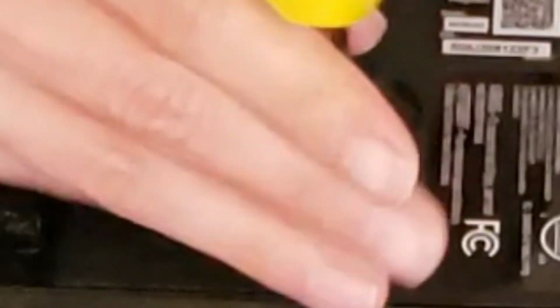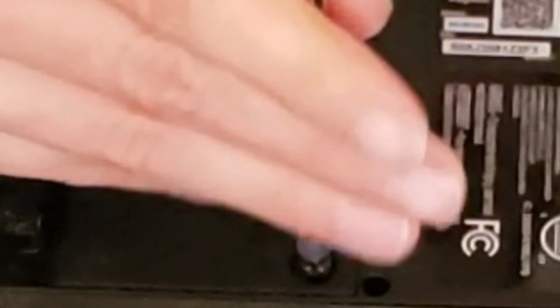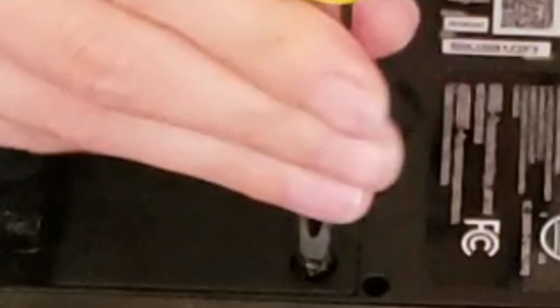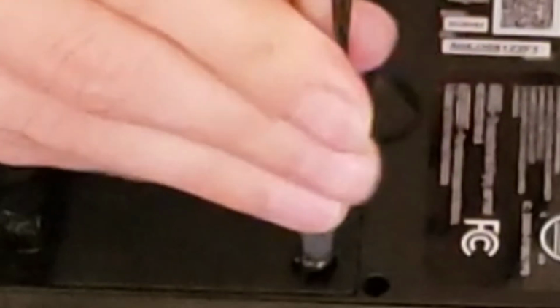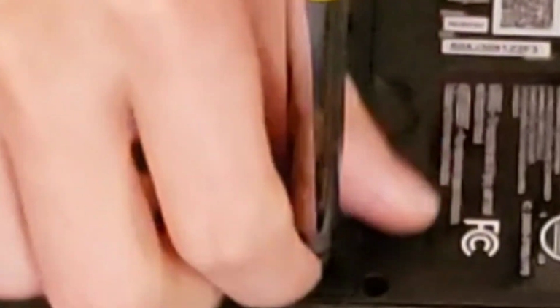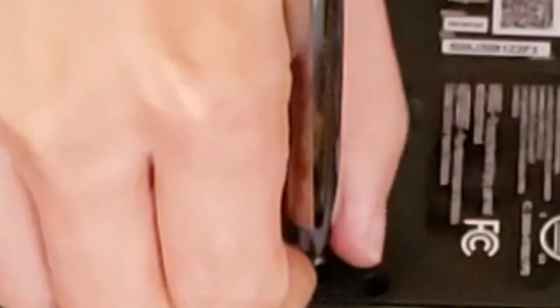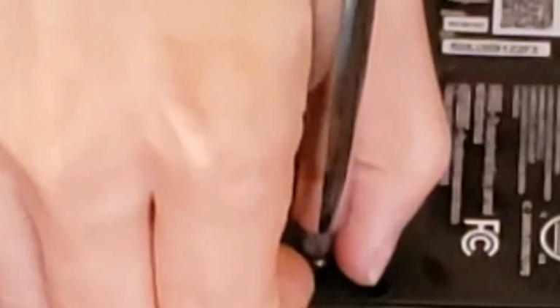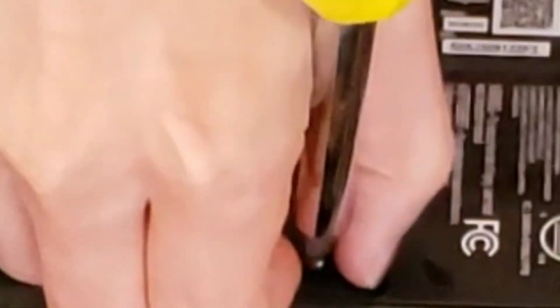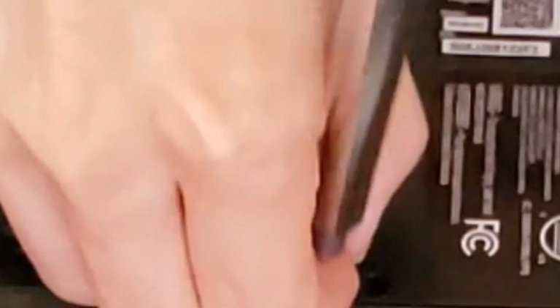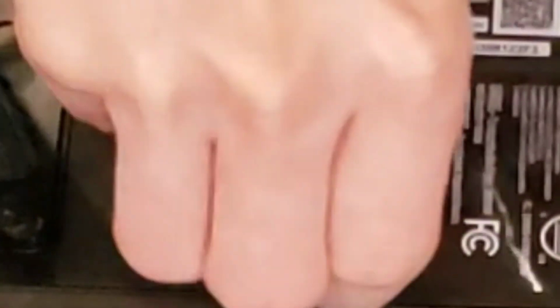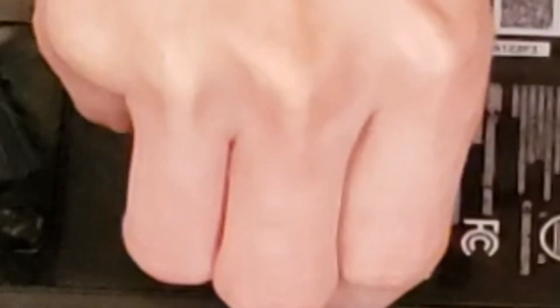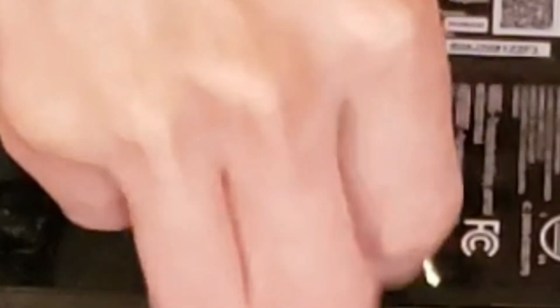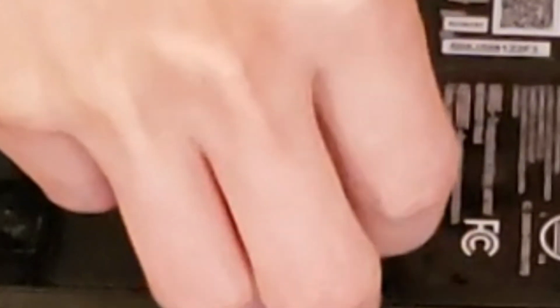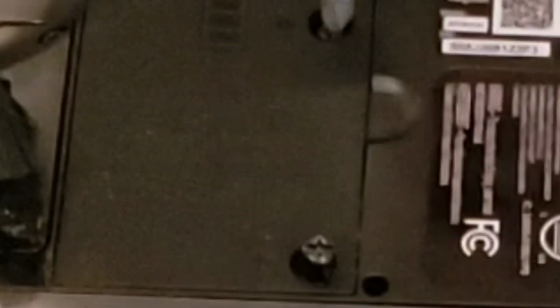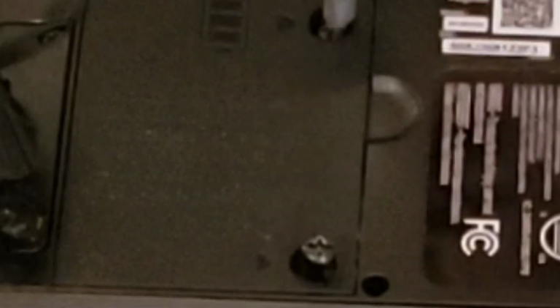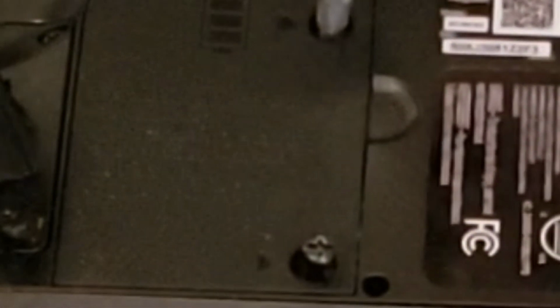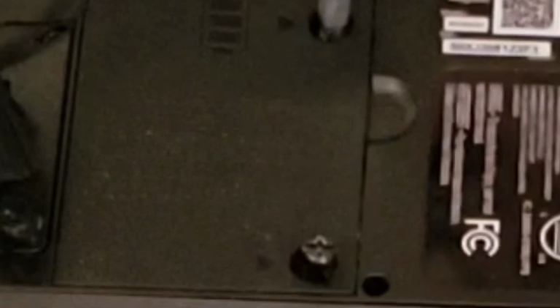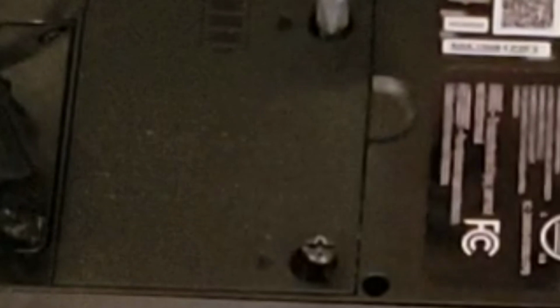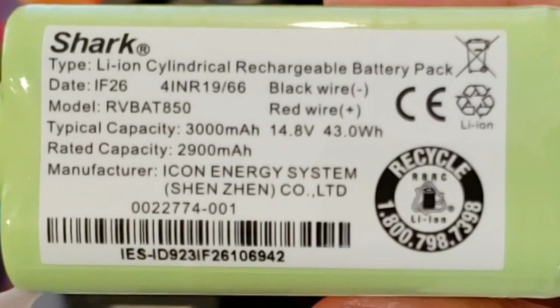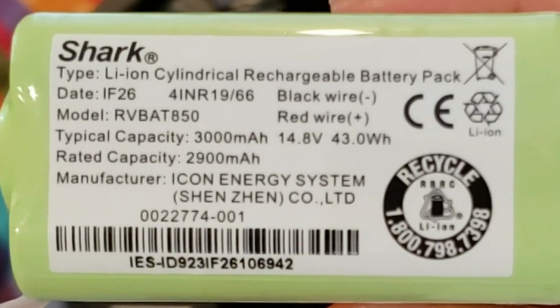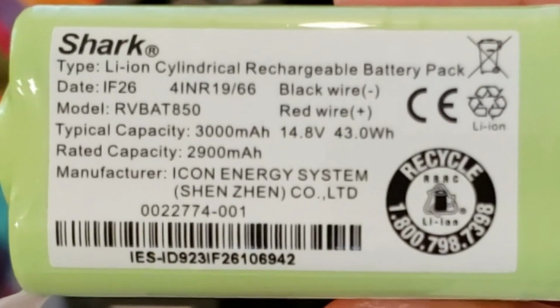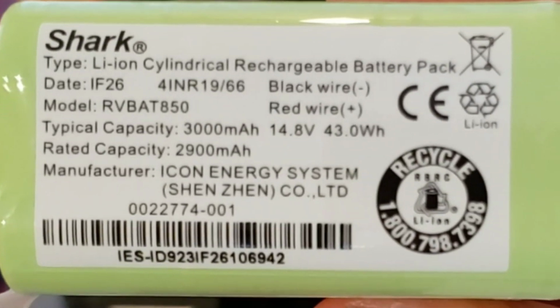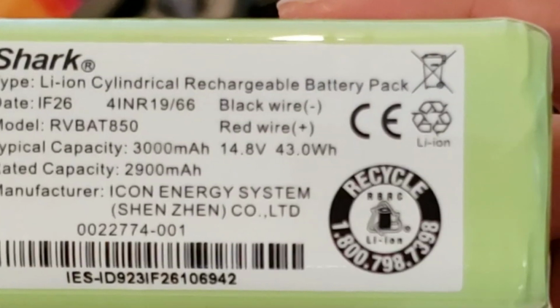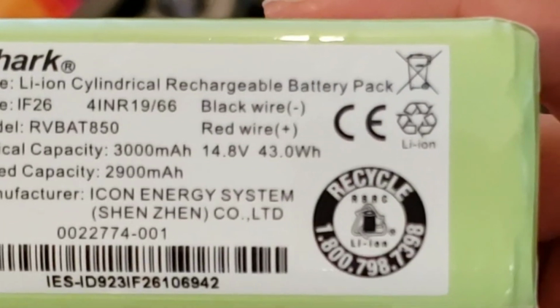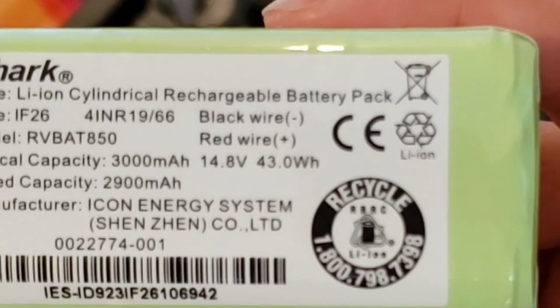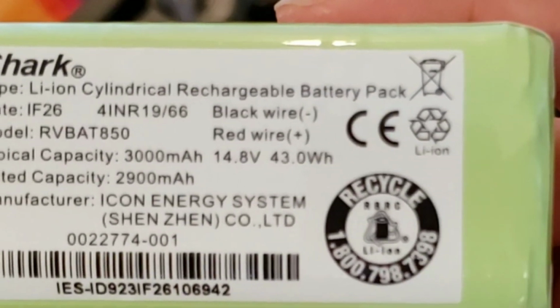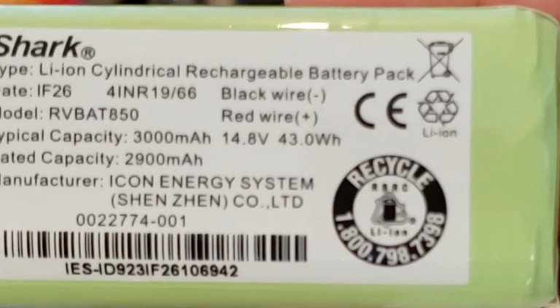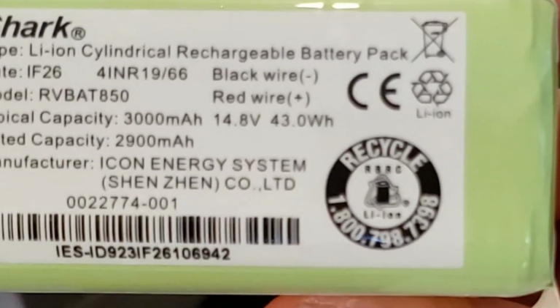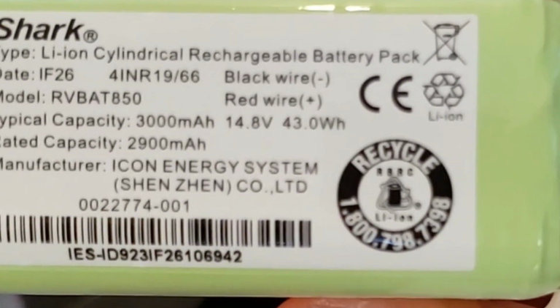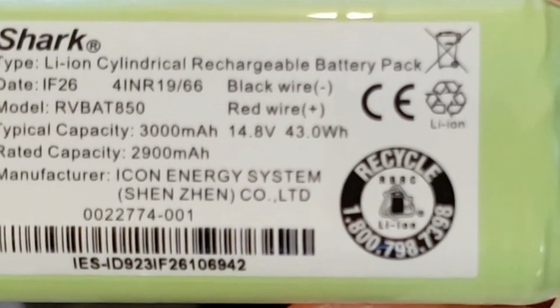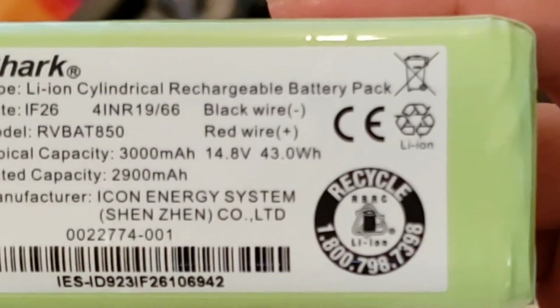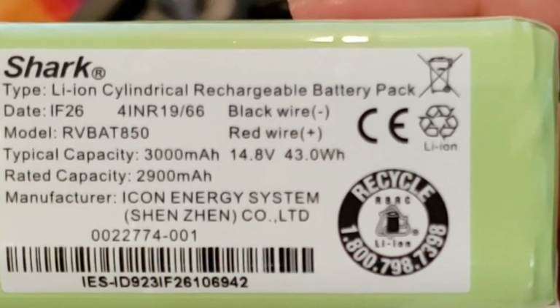Upon the teardown, I did confirm that there's no dirt detection sensor. I'm going to go ahead and remove the battery cover. It looks like the battery is 3,000 mAh and it's rated at 2,900 mAh.